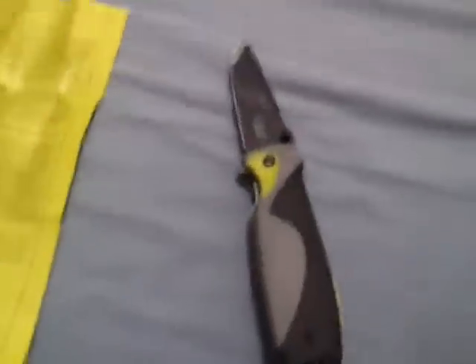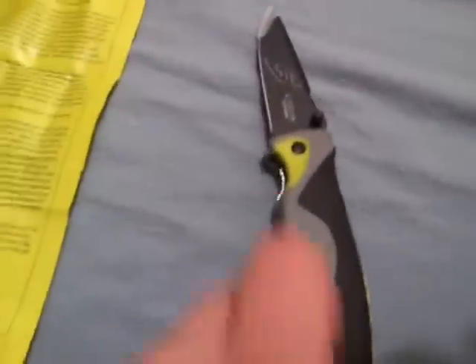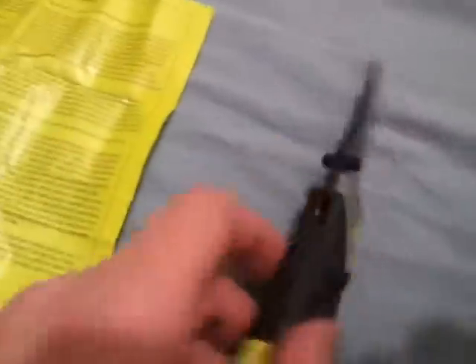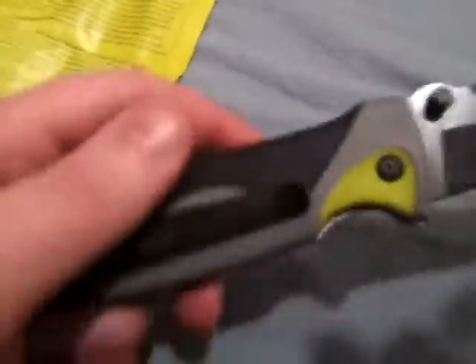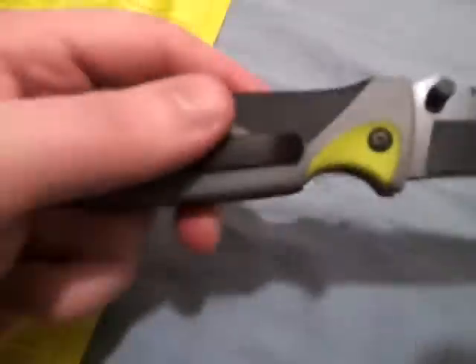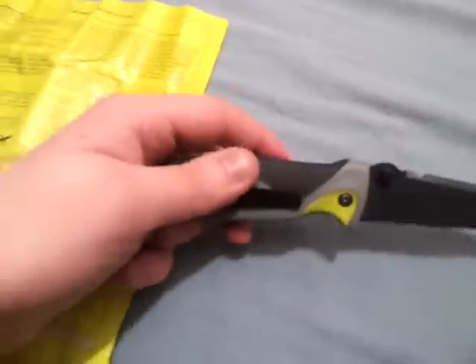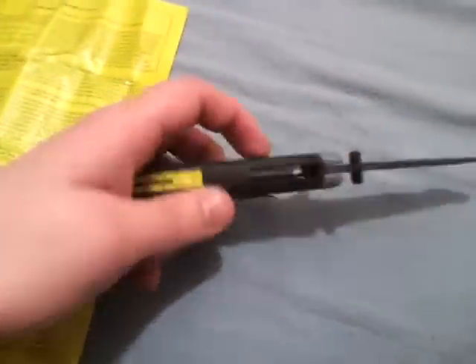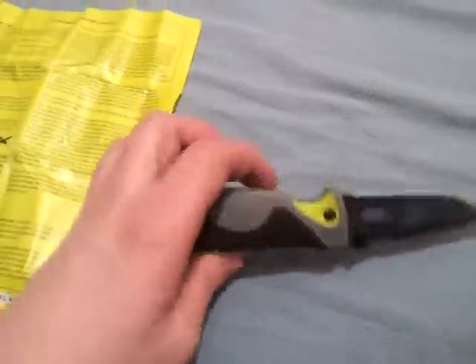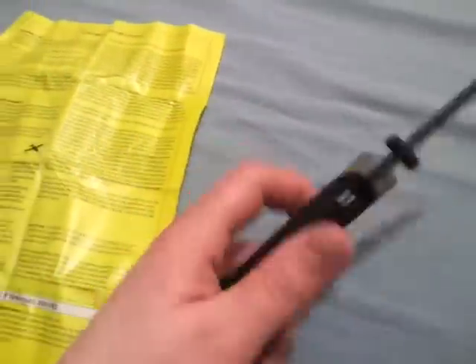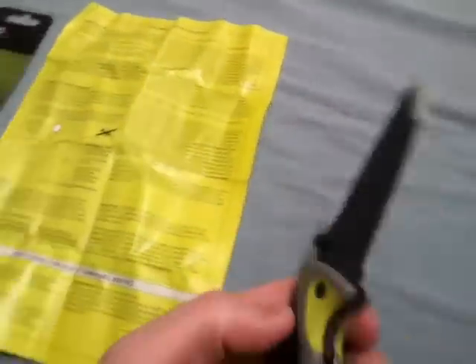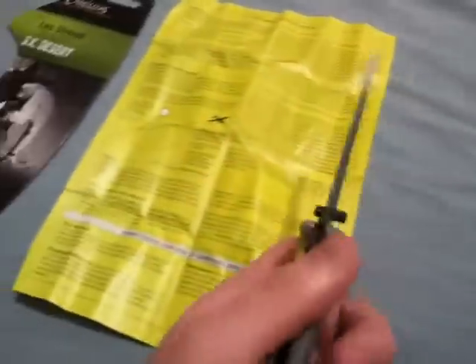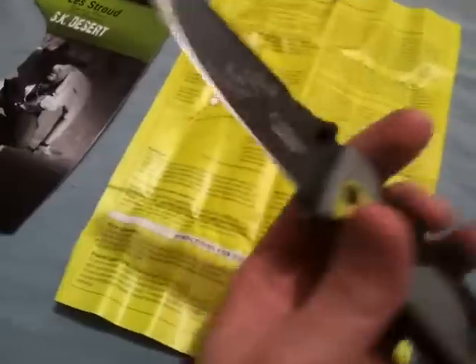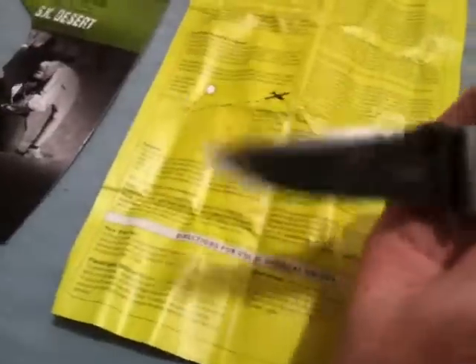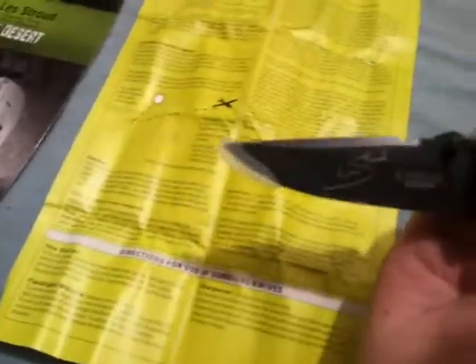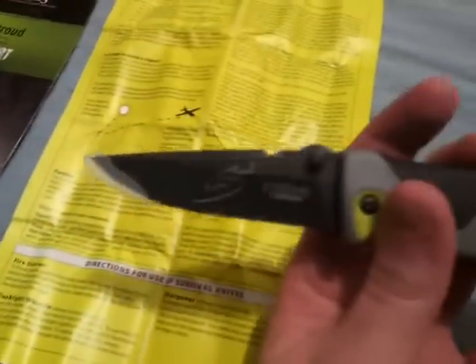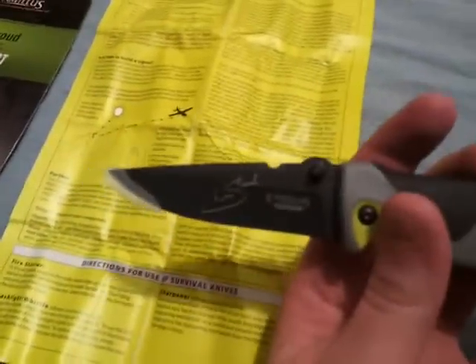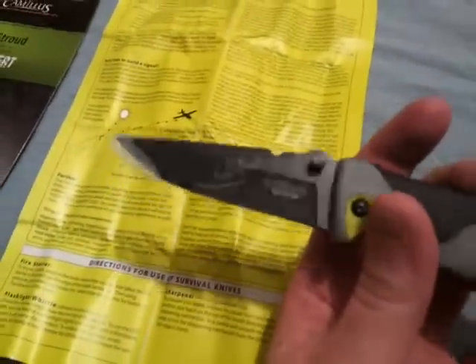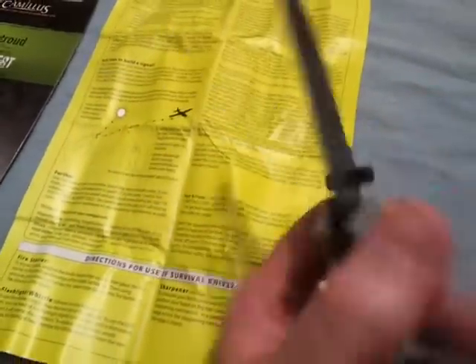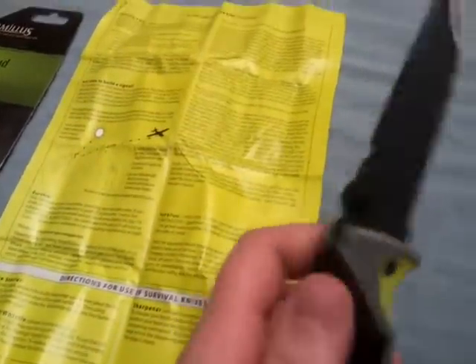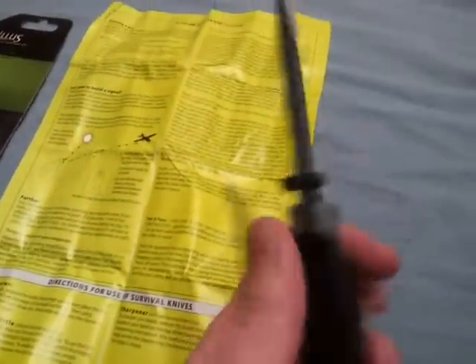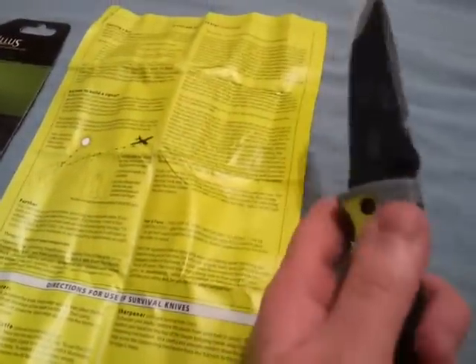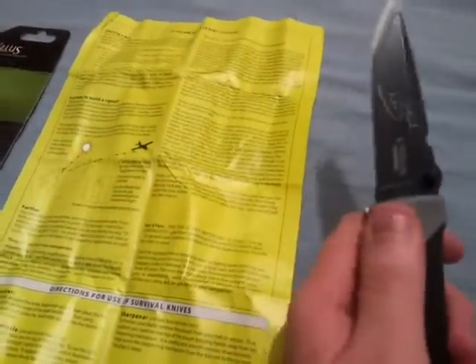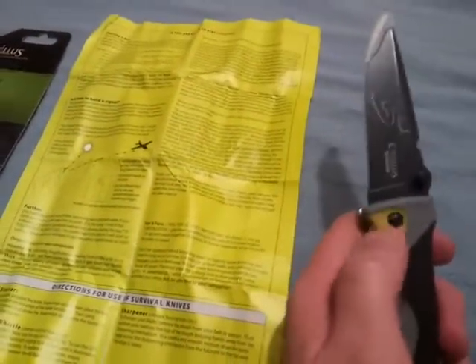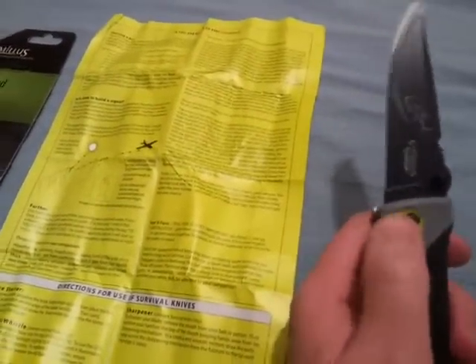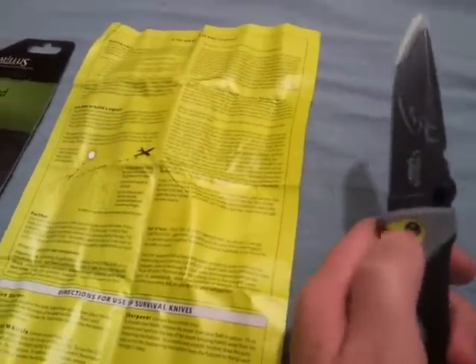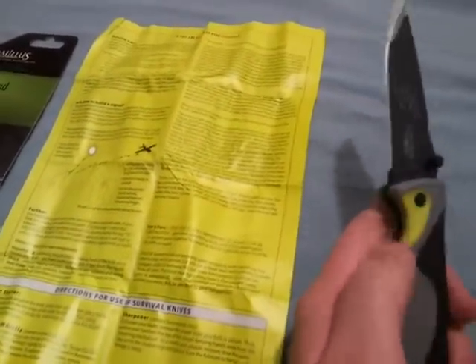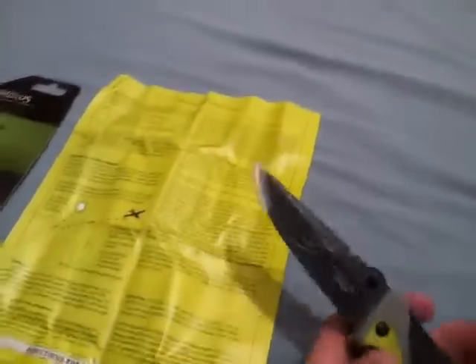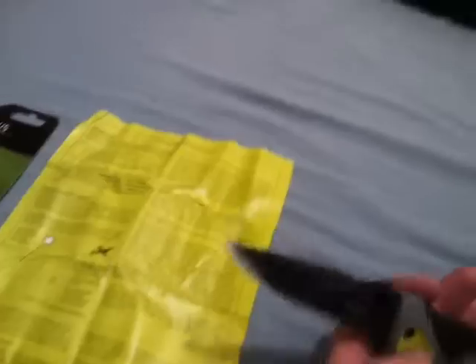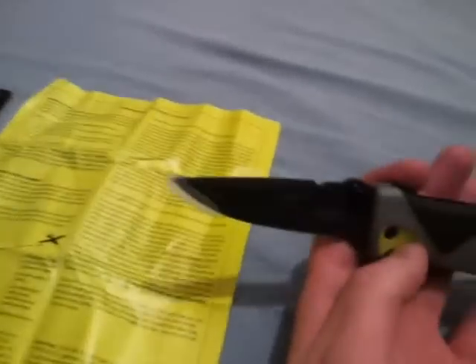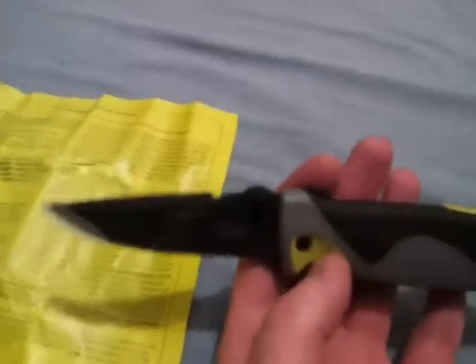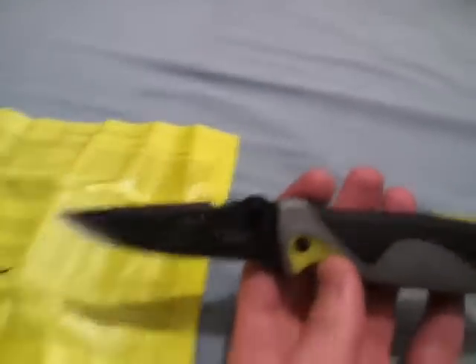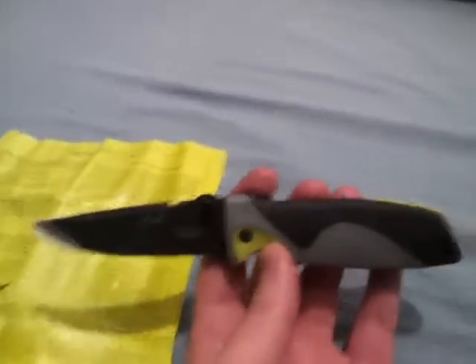Hi guys, here's my new knife, which is a Camillus Les Stroud SK Desert. Picked it up for under $20. This is going to be my review of what I've seen so far.